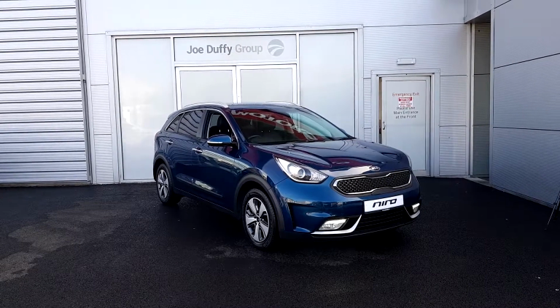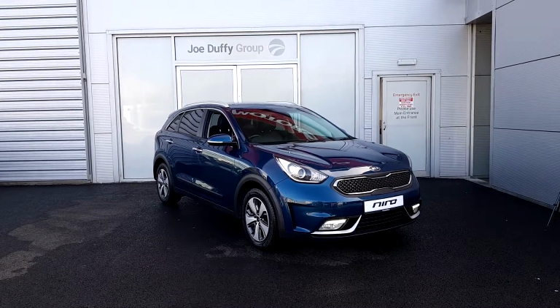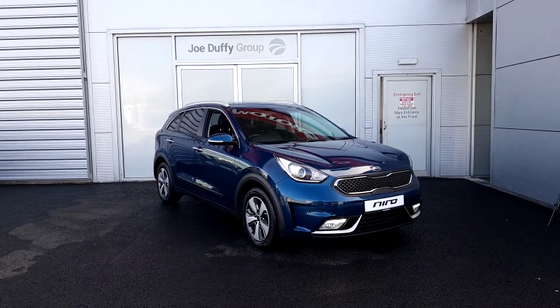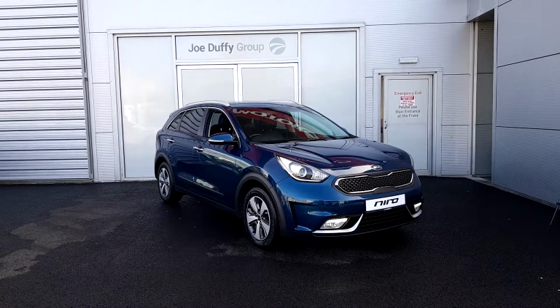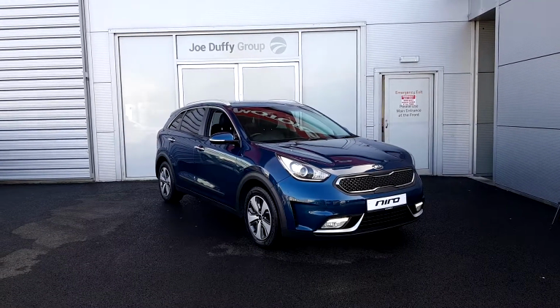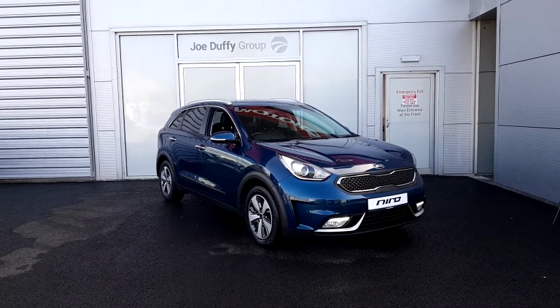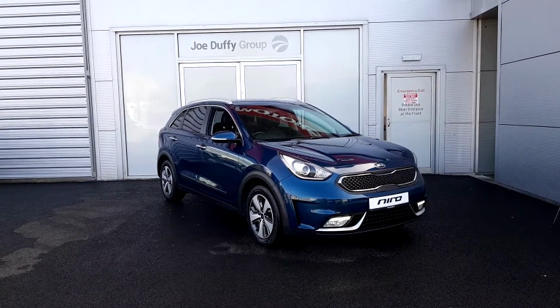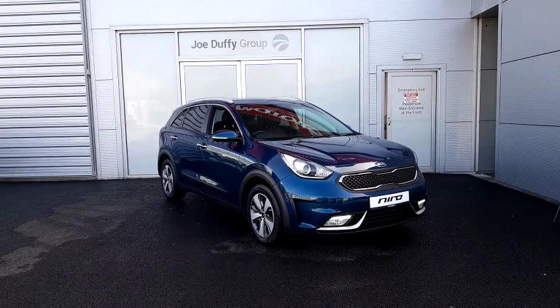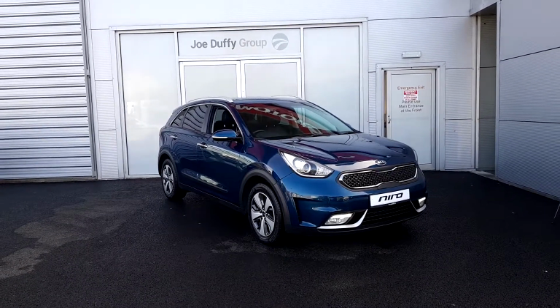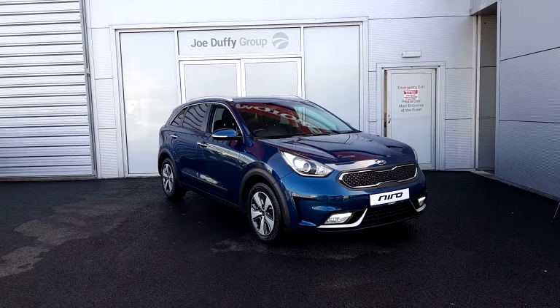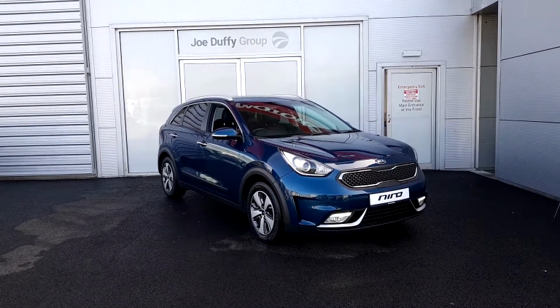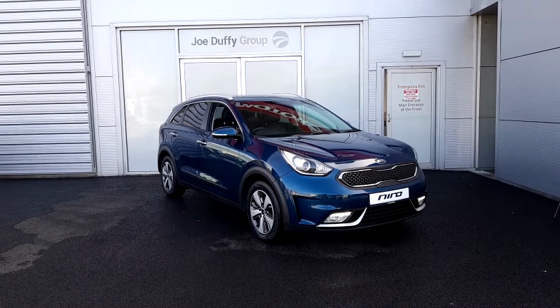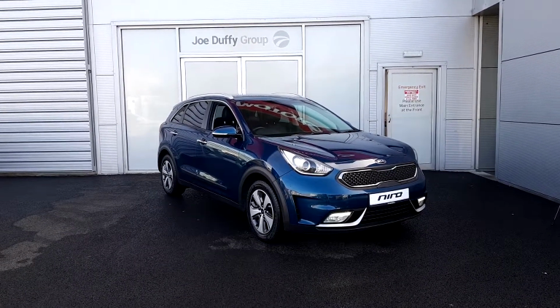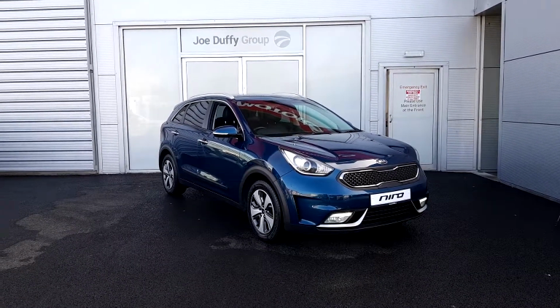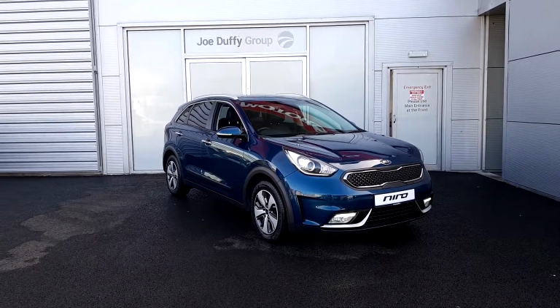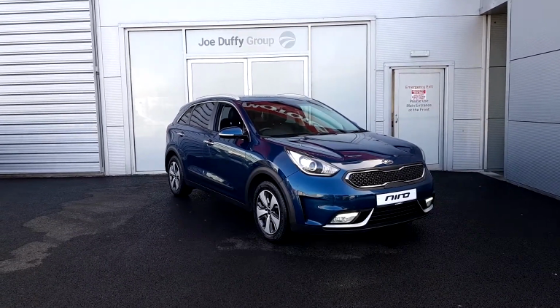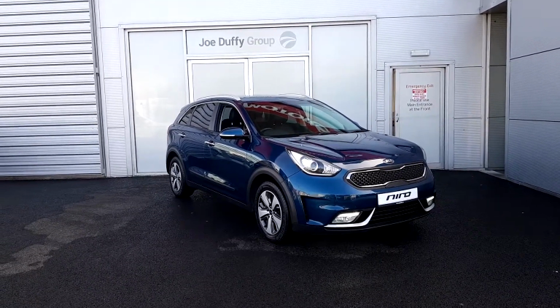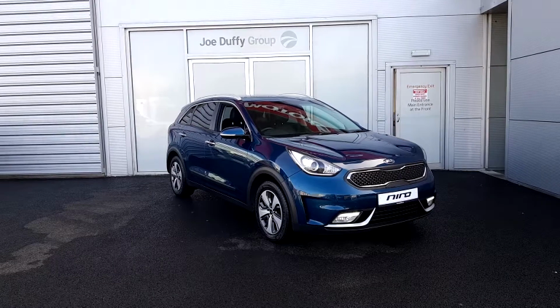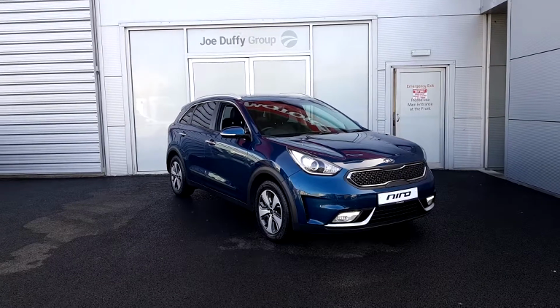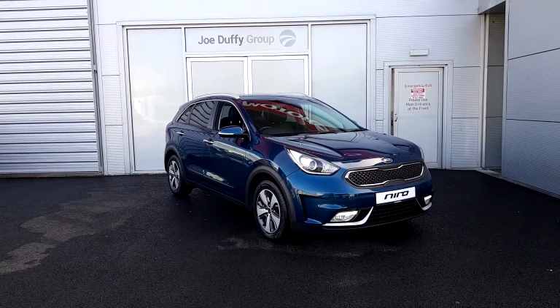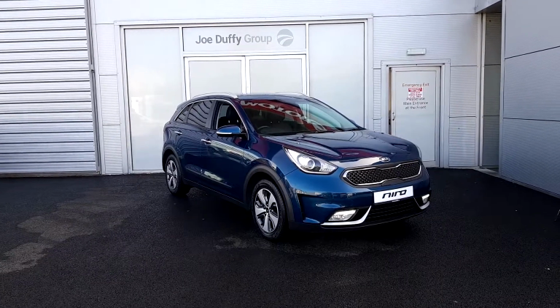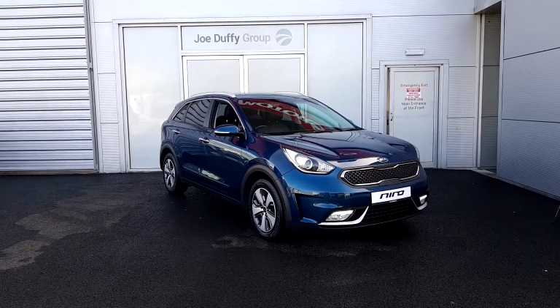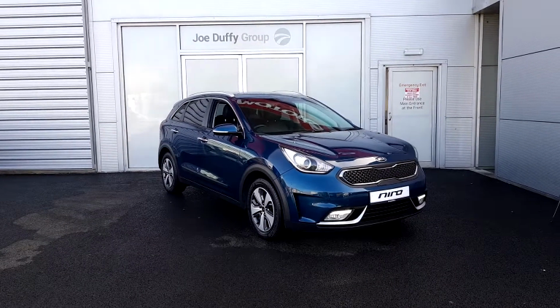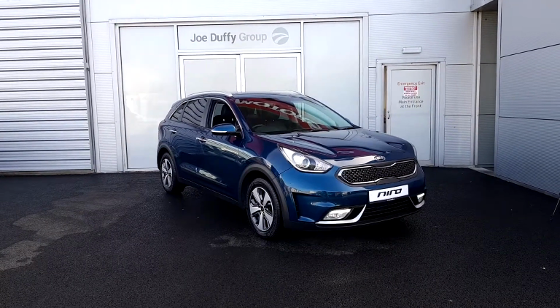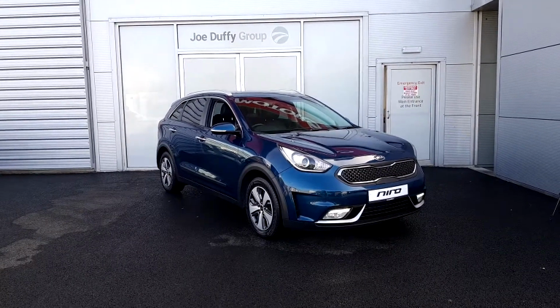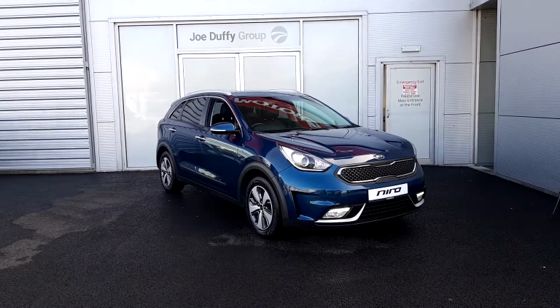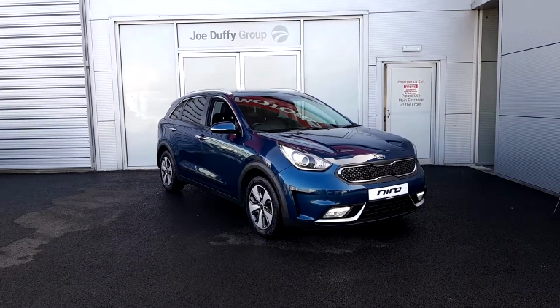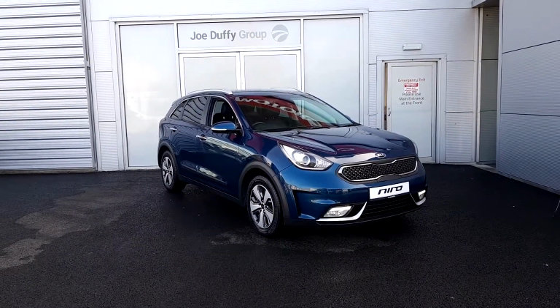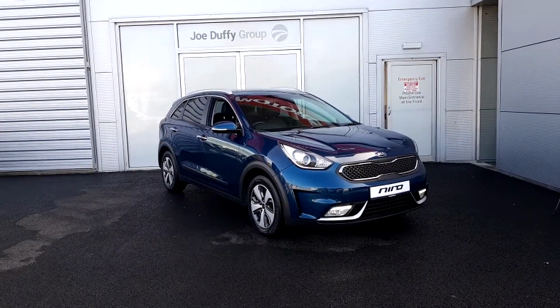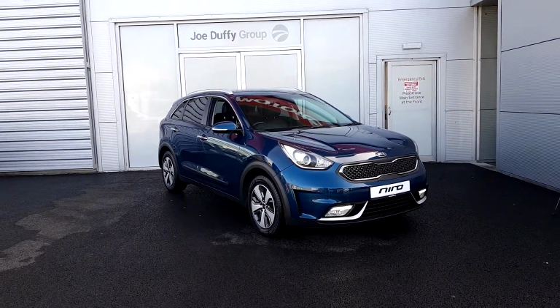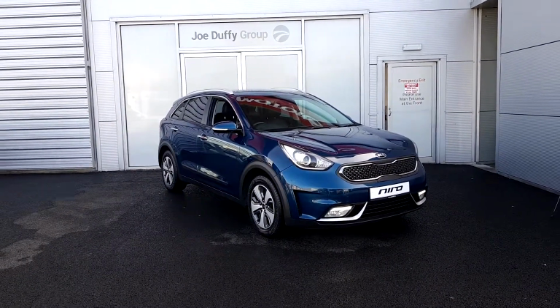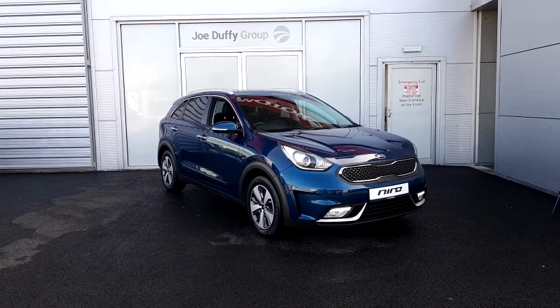It's finished in metallic paint. Some of the features on the car include daytime LED running lights, rear privacy glass, silver roof rails, and alloy wheels.